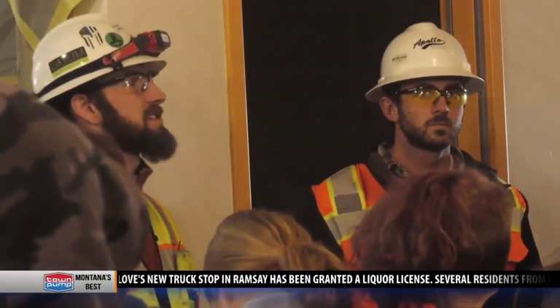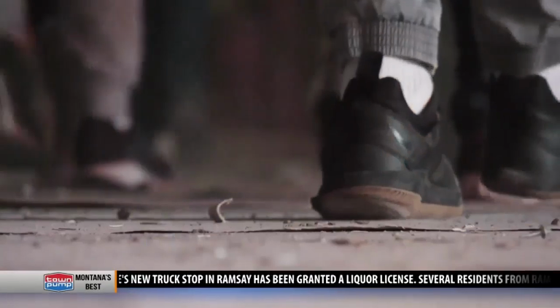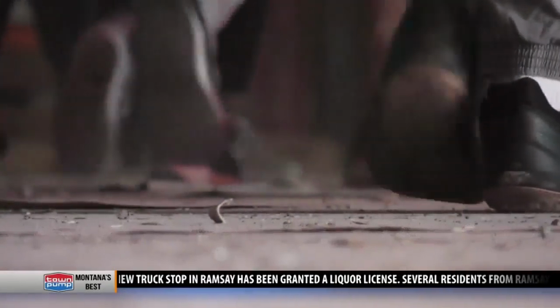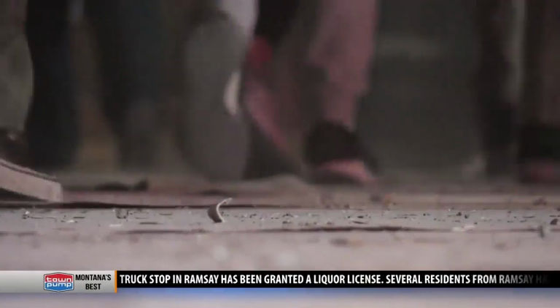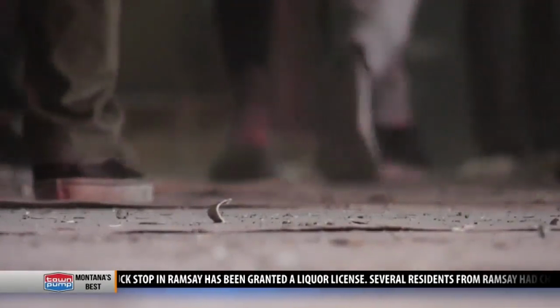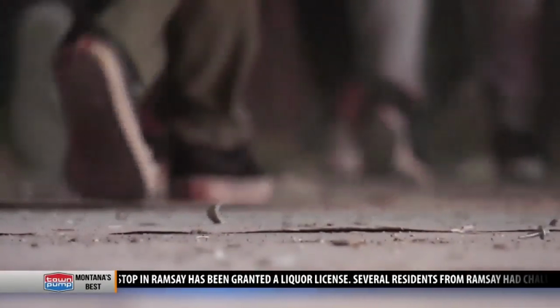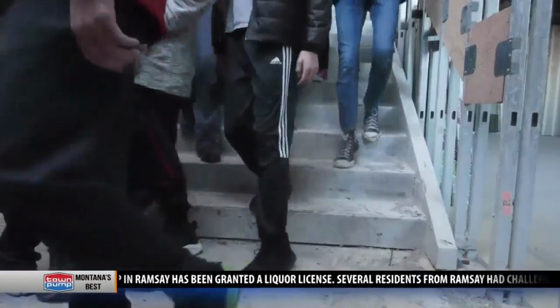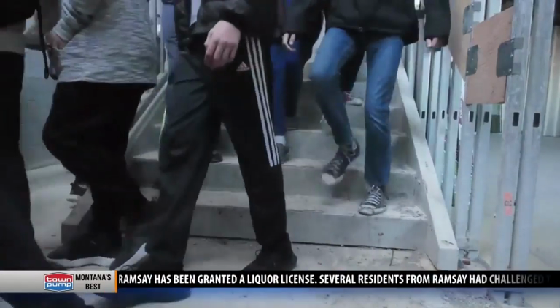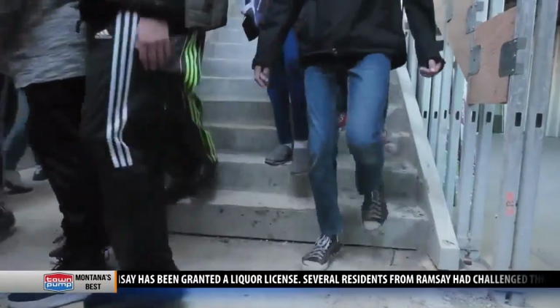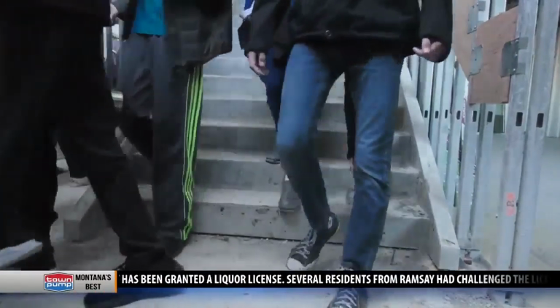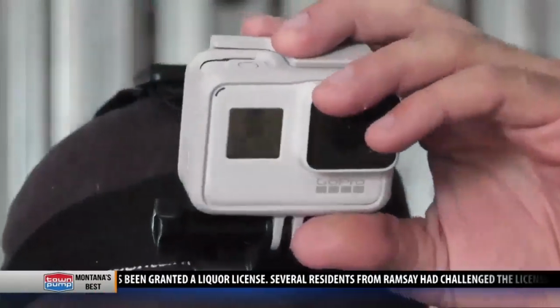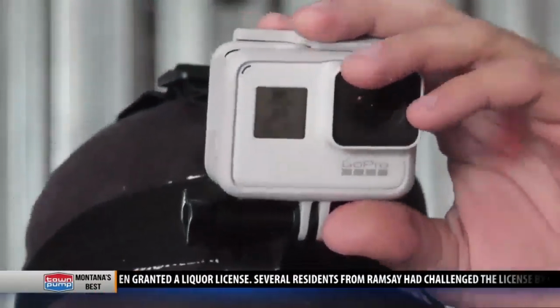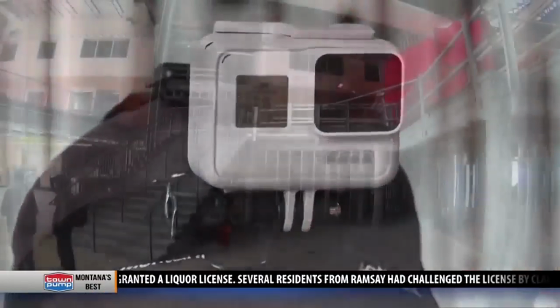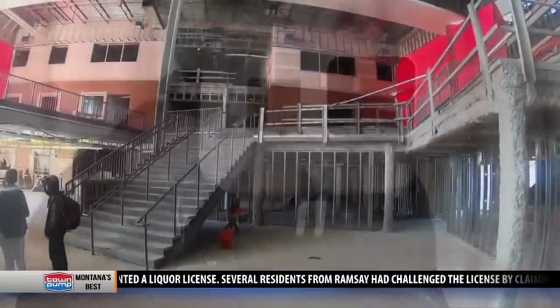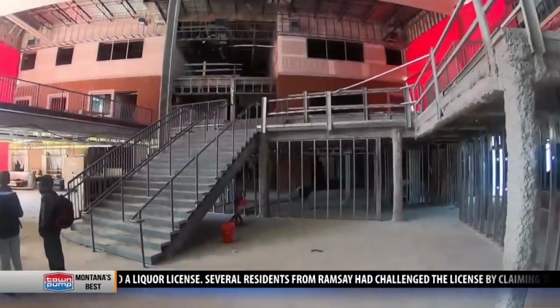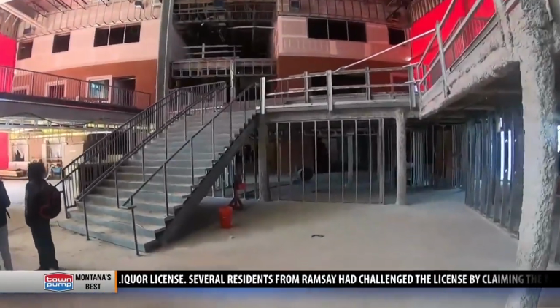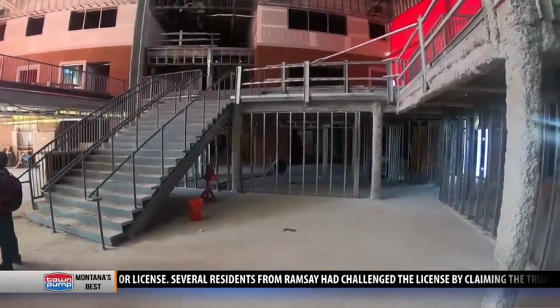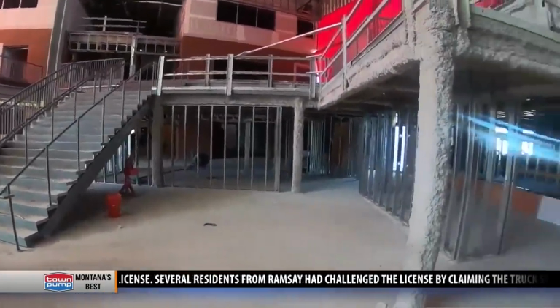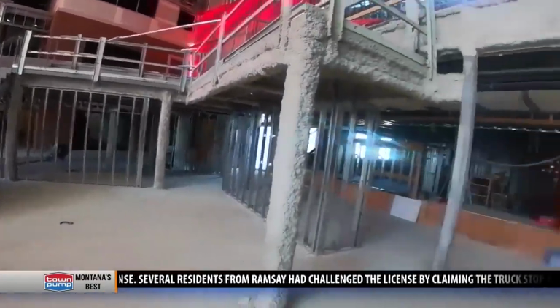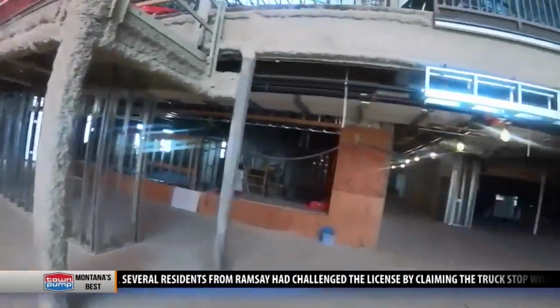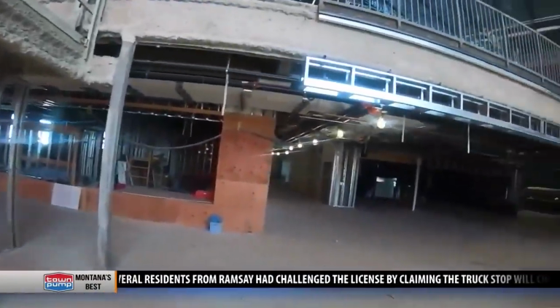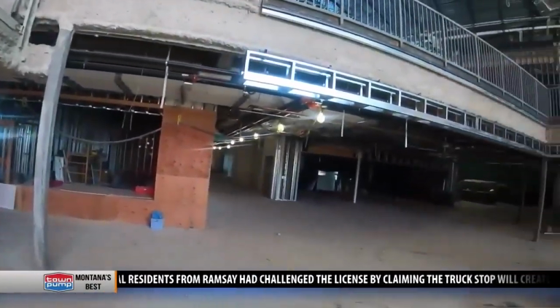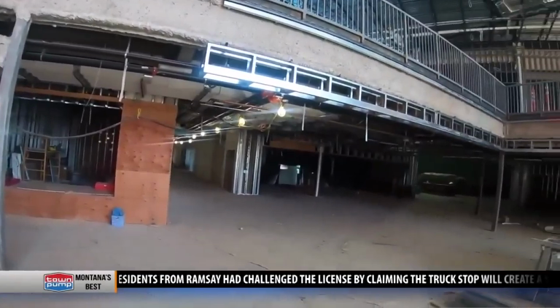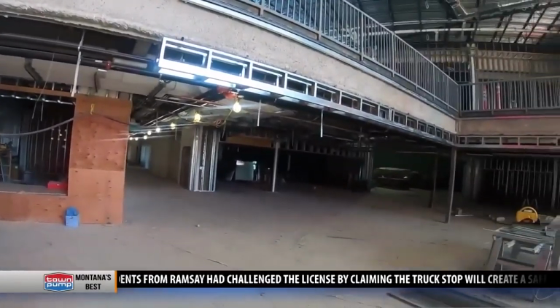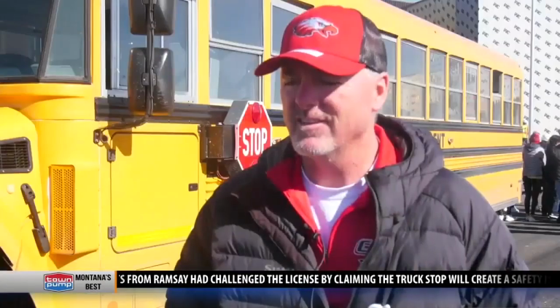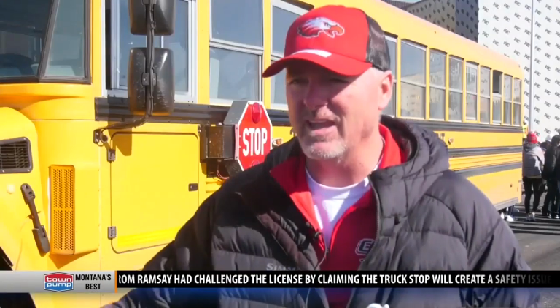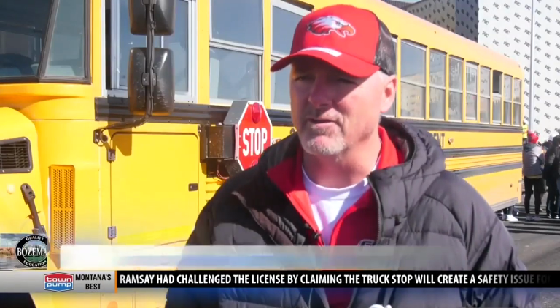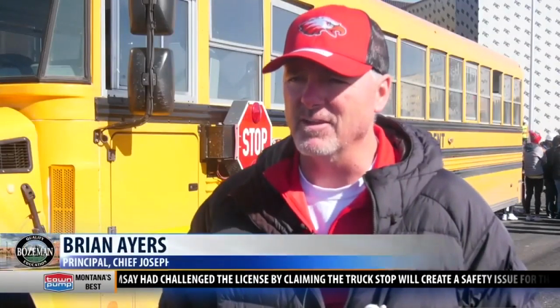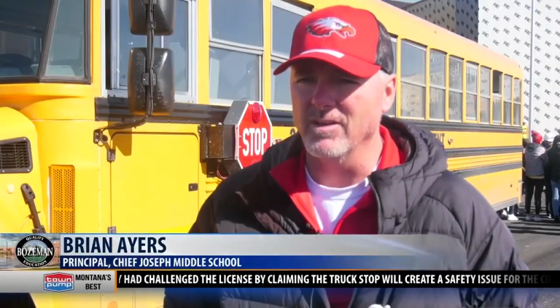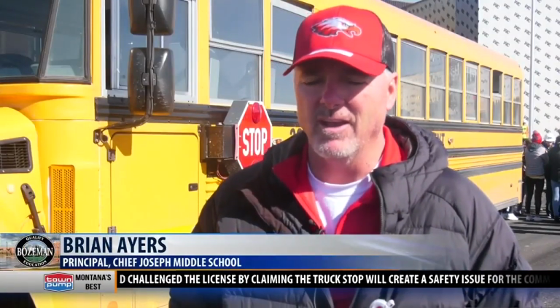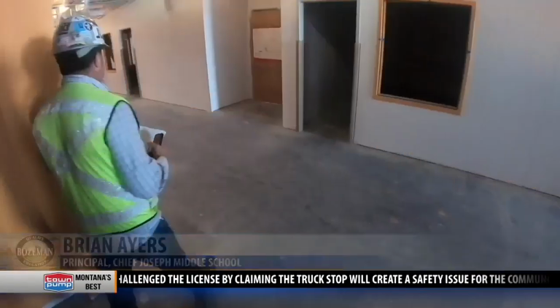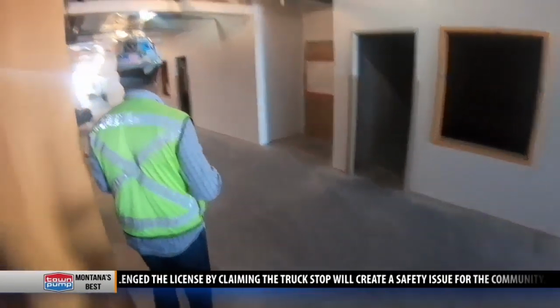Around 600 middle school students piled into Gallatin High School for the first time. We joined them alongside Chief Joseph Middle School principal Brian Ayers. It's that exposure and just getting kids — especially eighth graders — thinking about future careers.